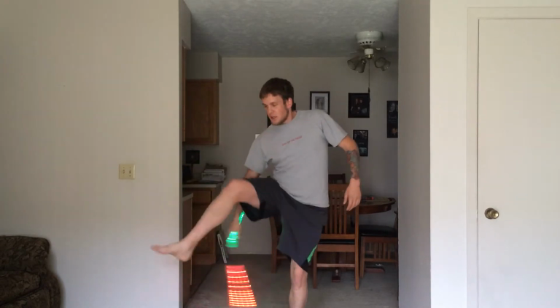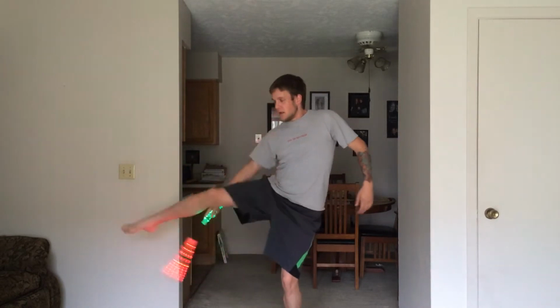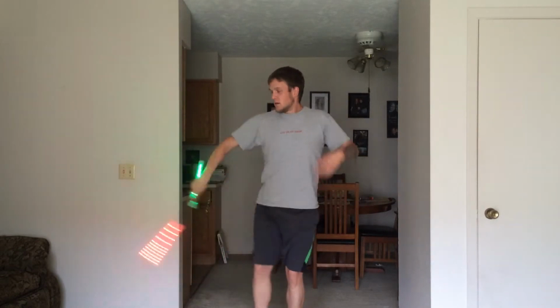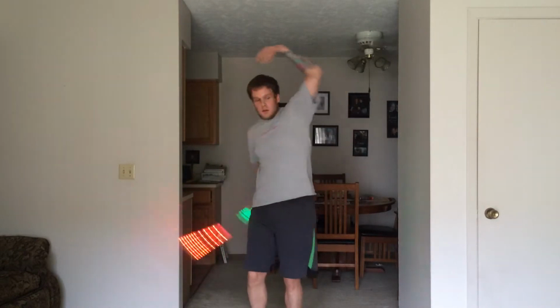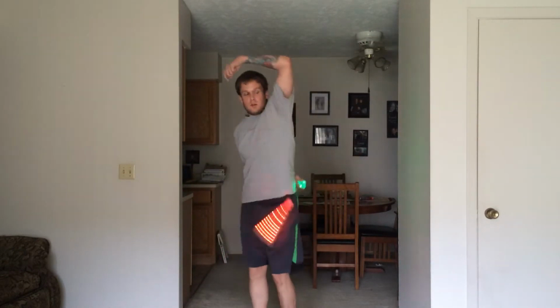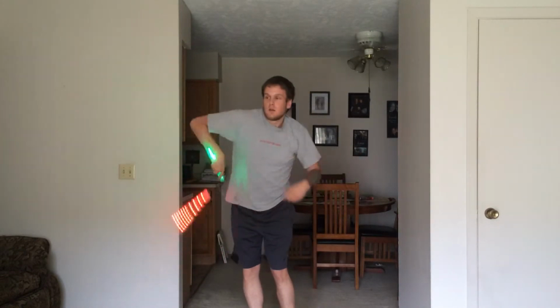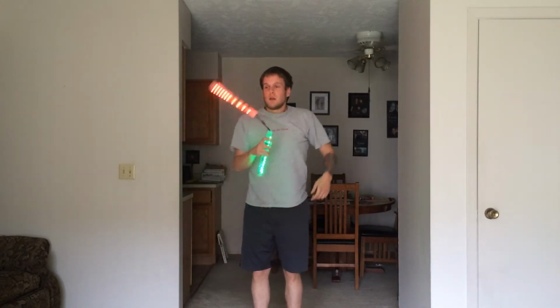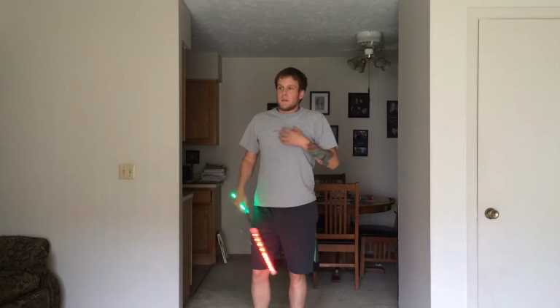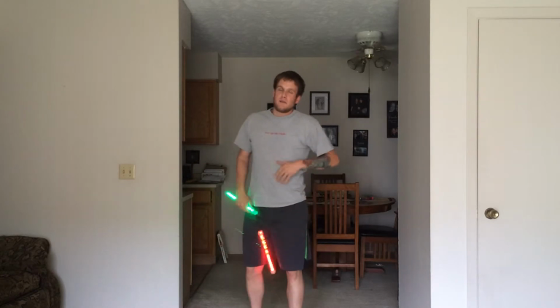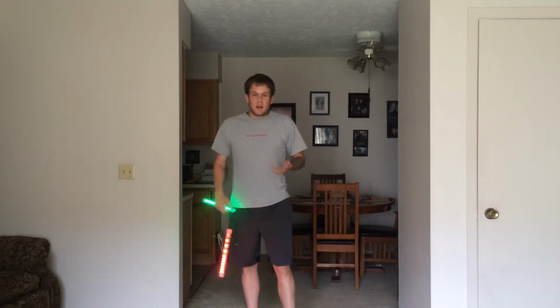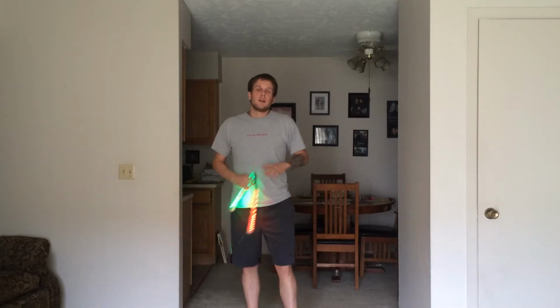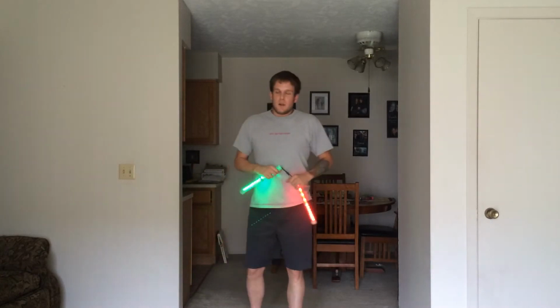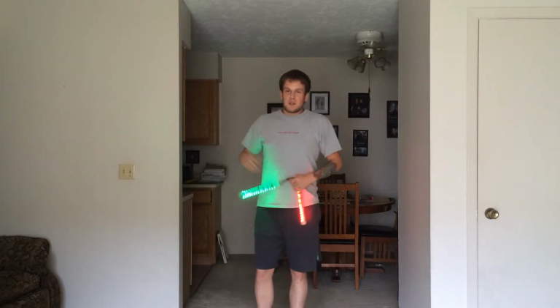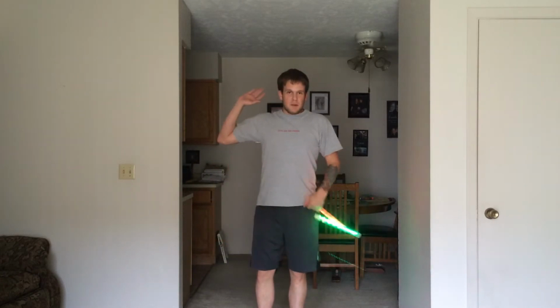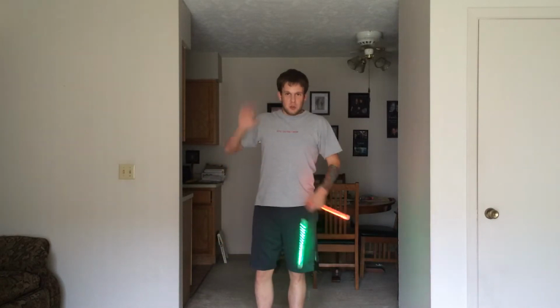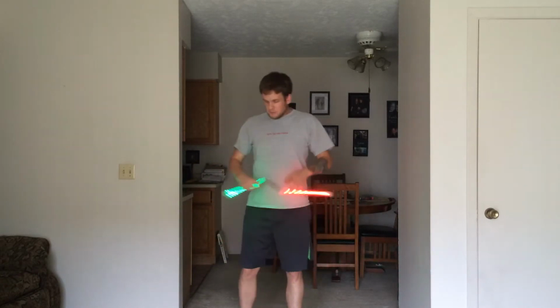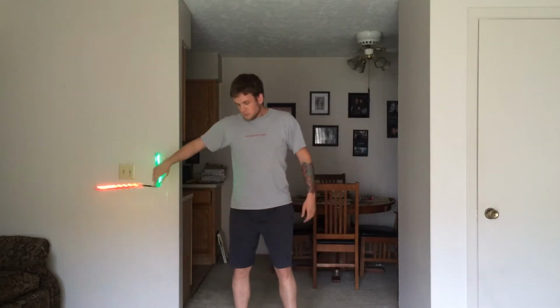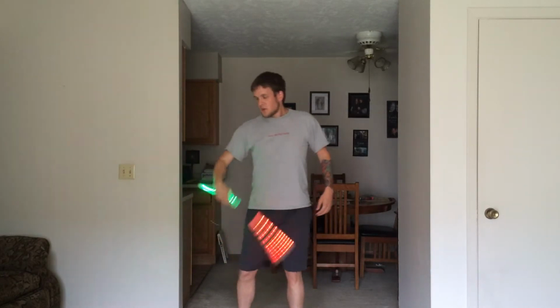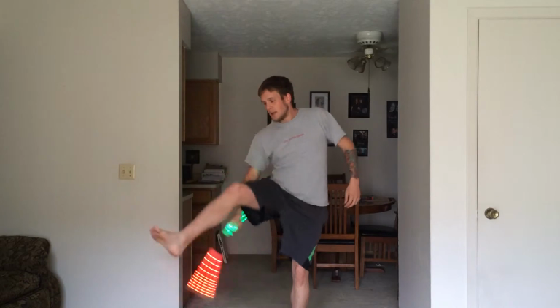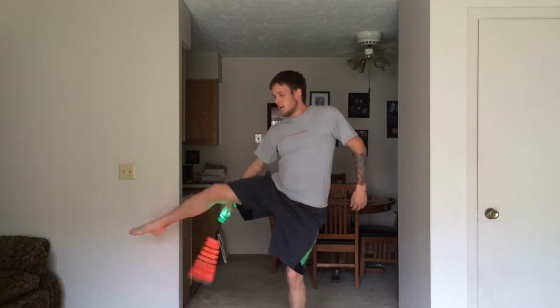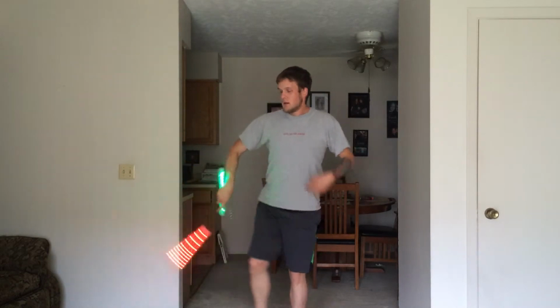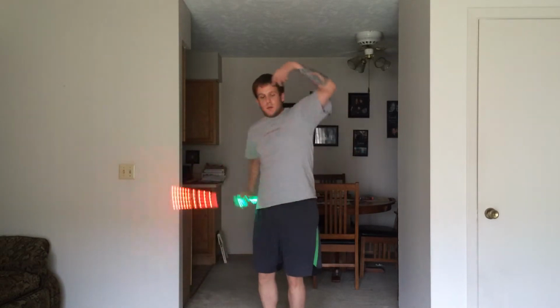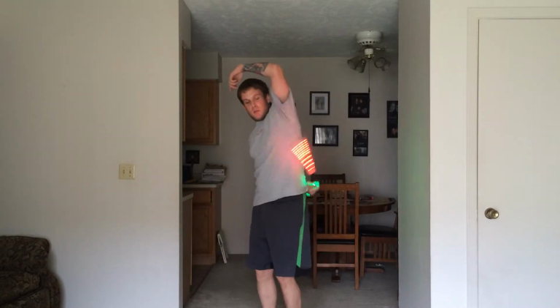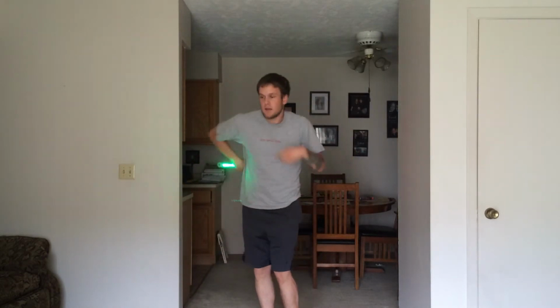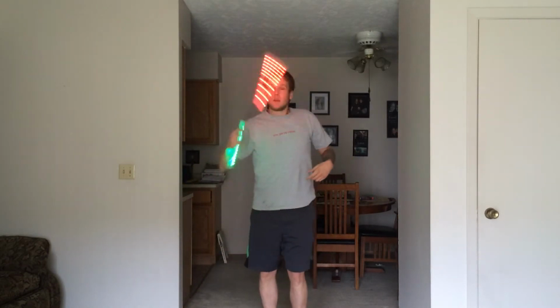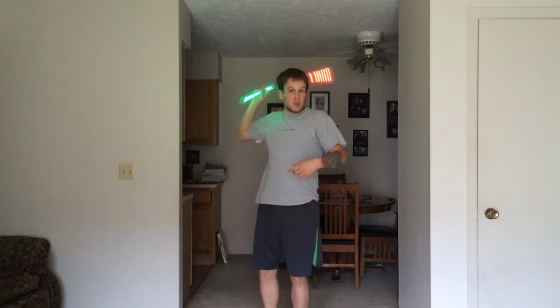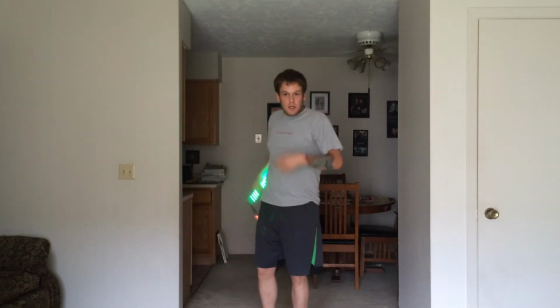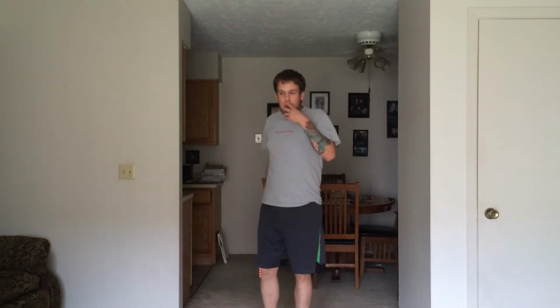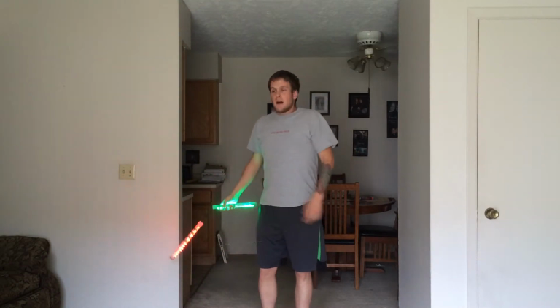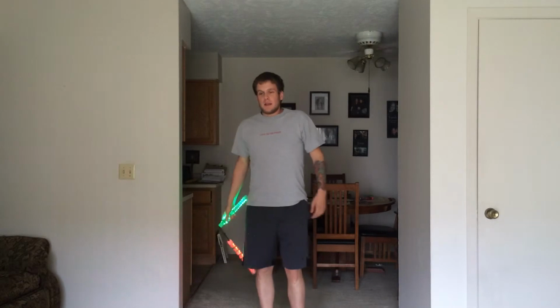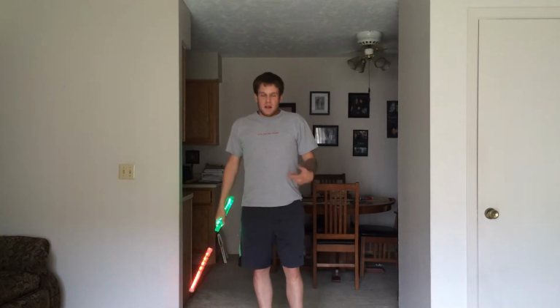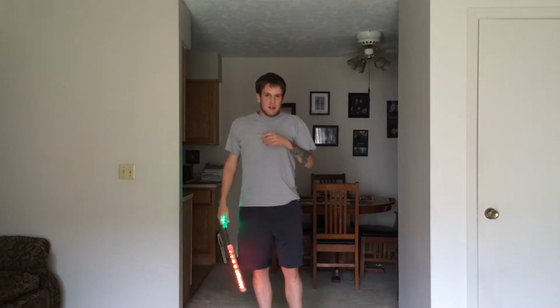I'm going to kind of show you there. And then from there, what I like to do is just go up to my shoulder. So the leg, then behind the back, to shoulder.